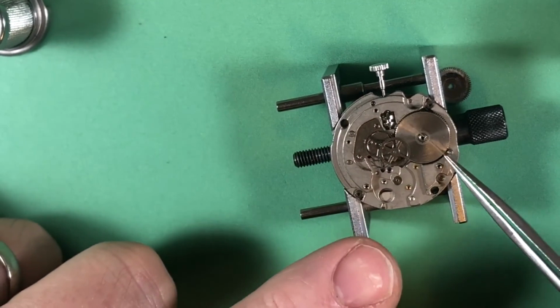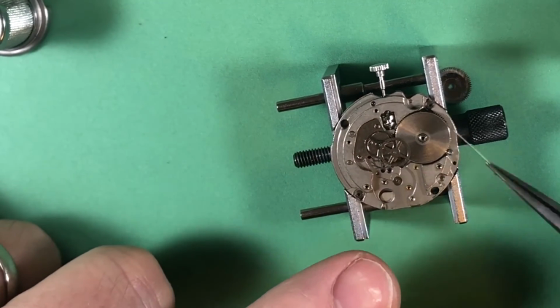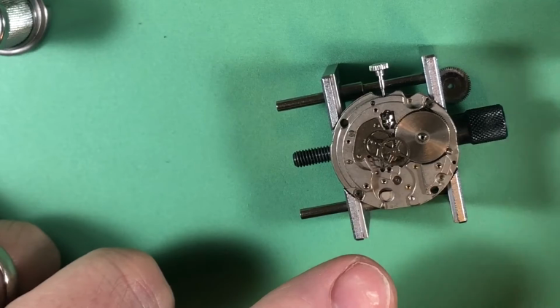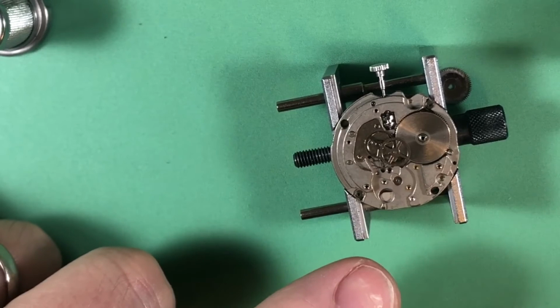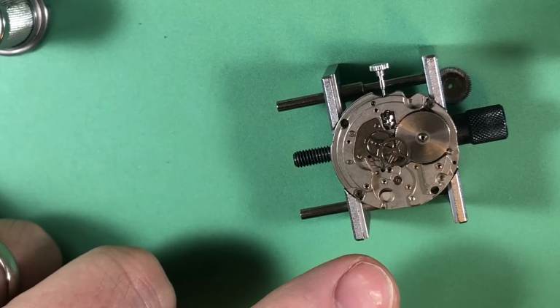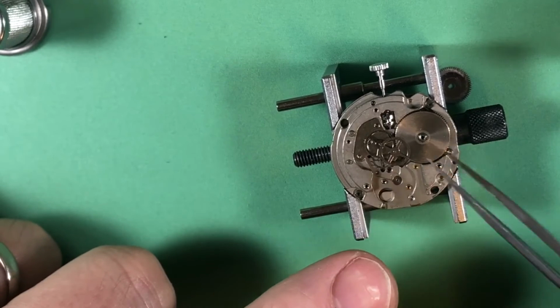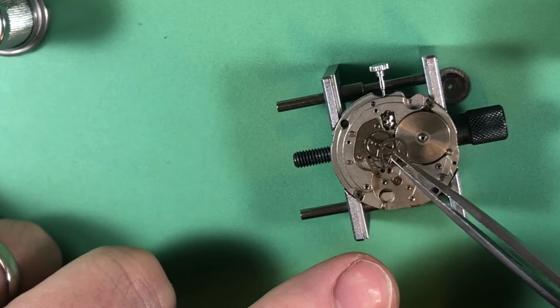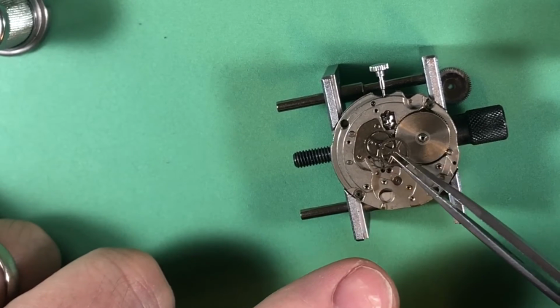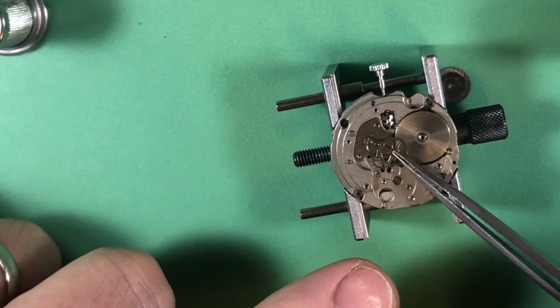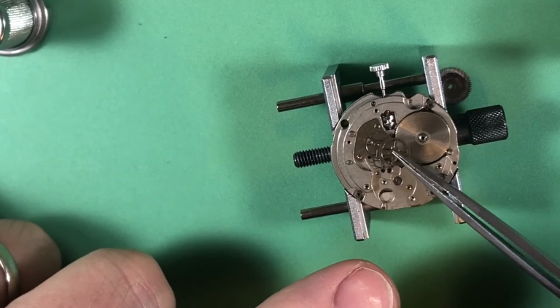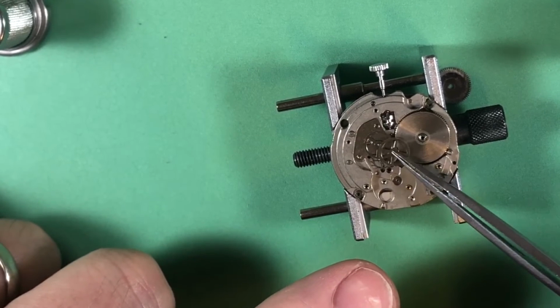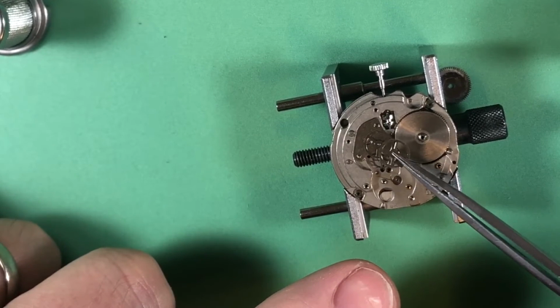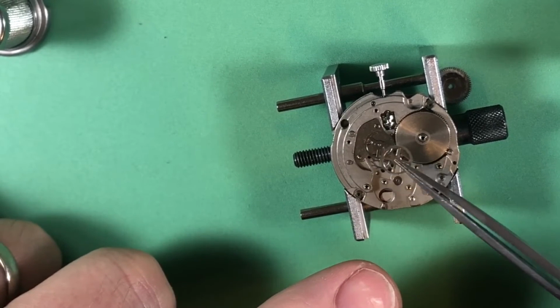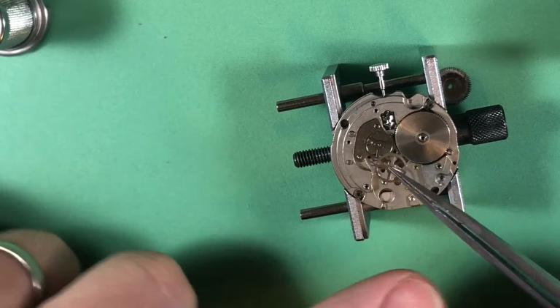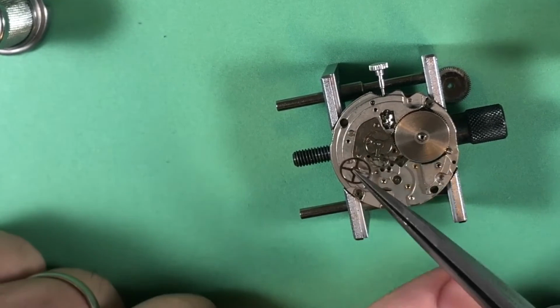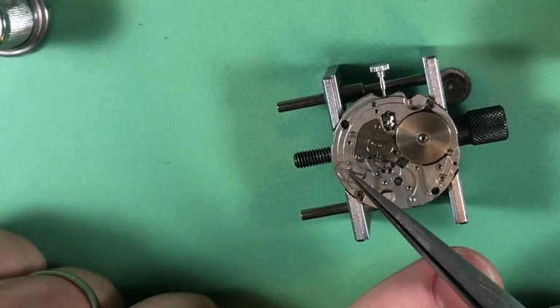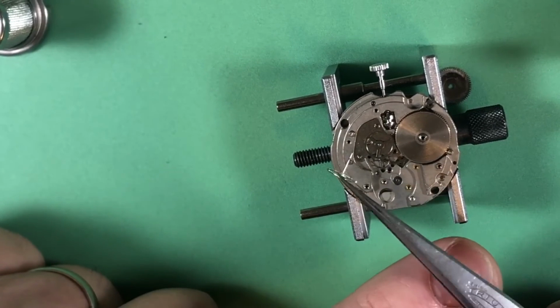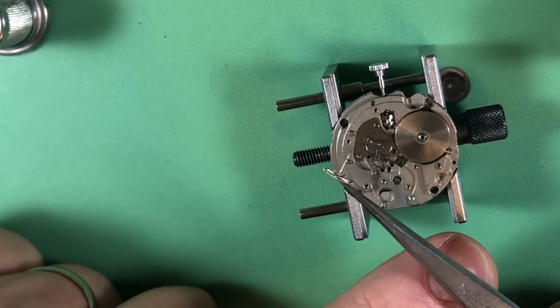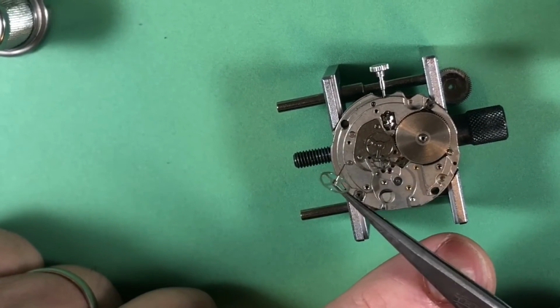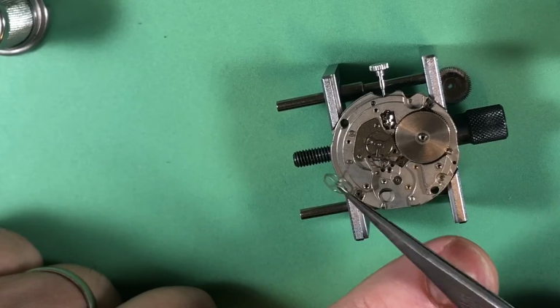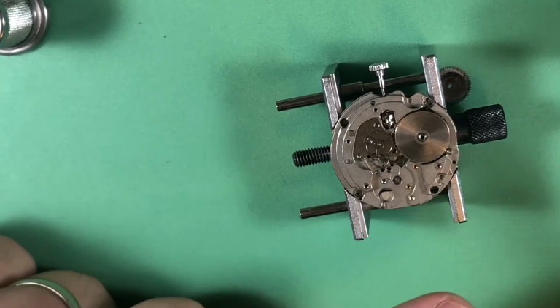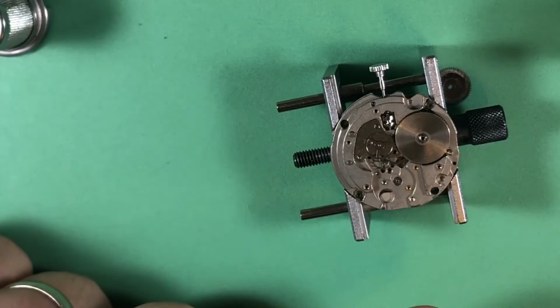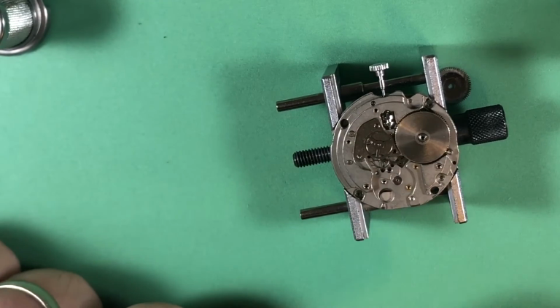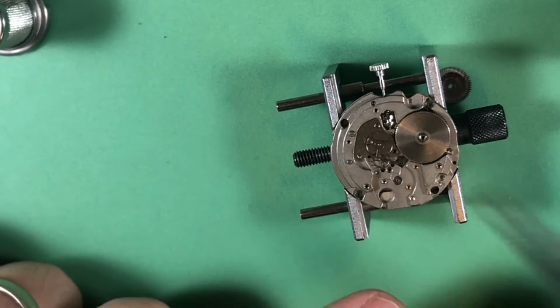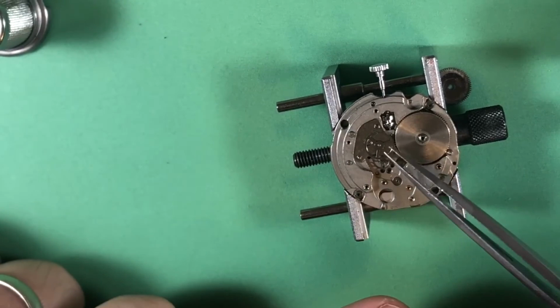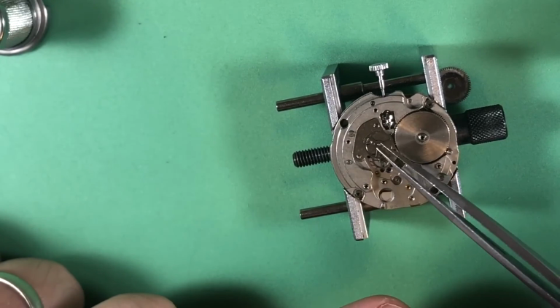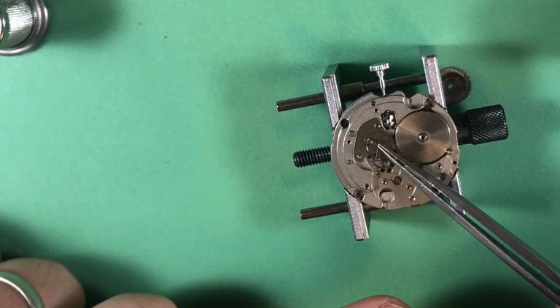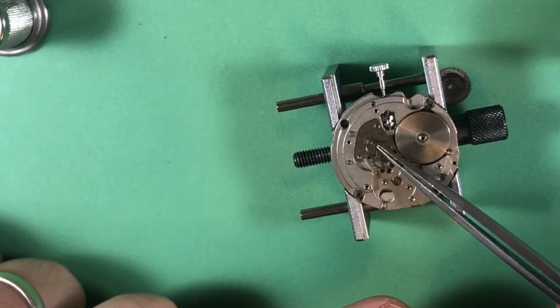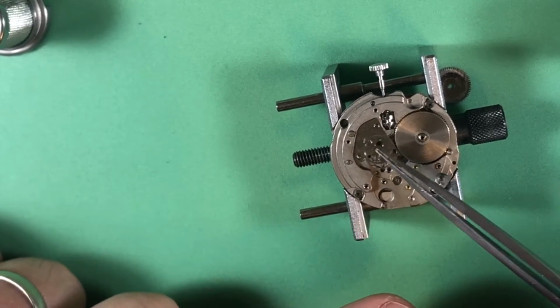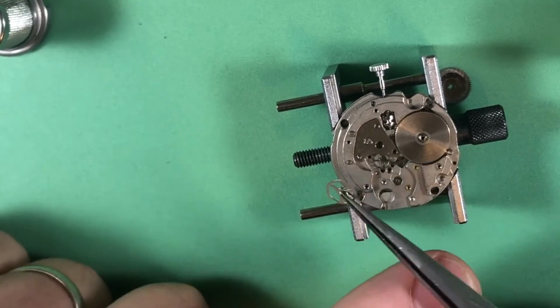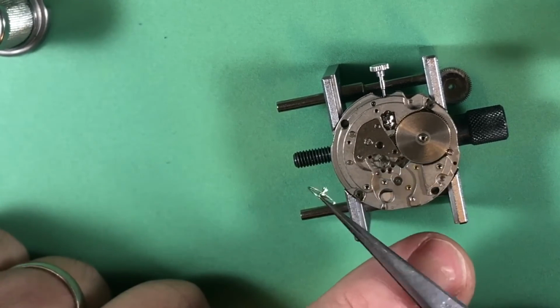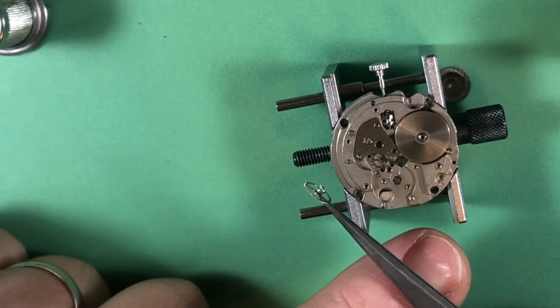I mean, this looks pretty clean. Isn't it amazing? You see all the wear in this watch and then when you get to the inside, it's looking pretty shiny.